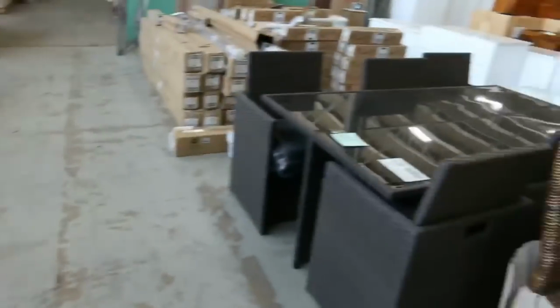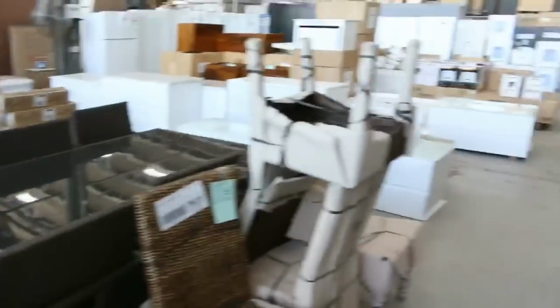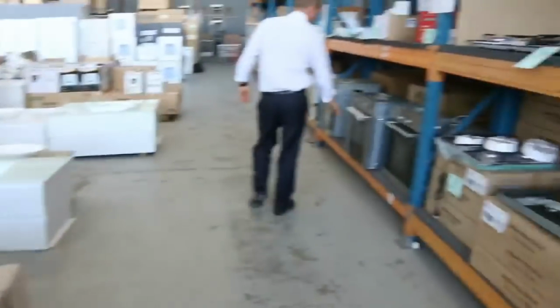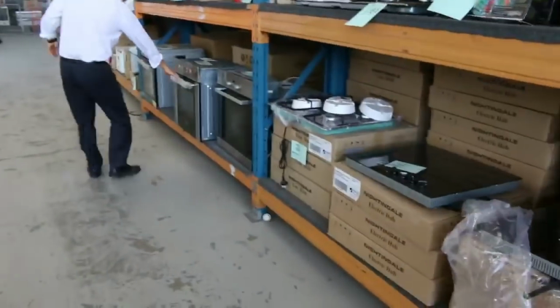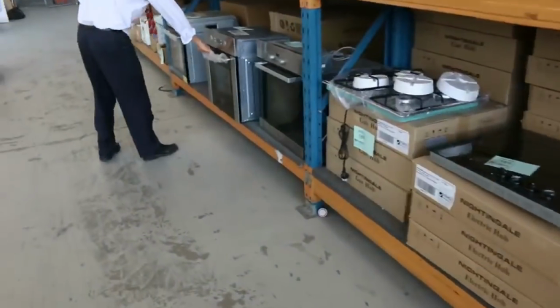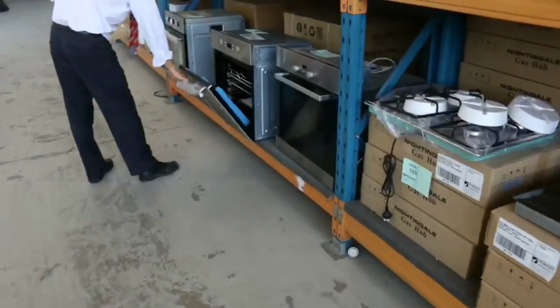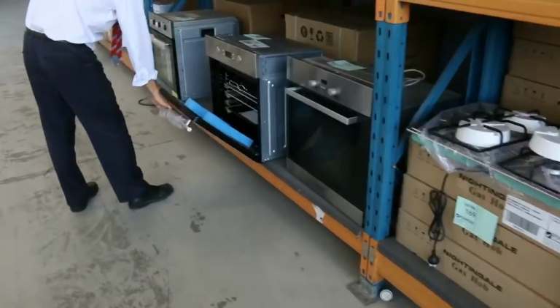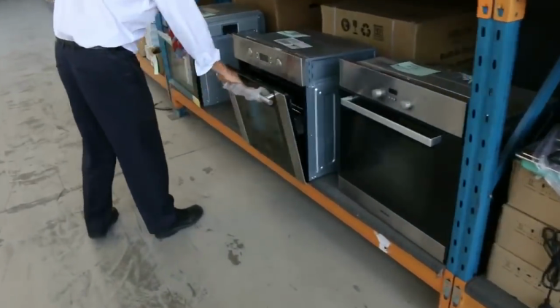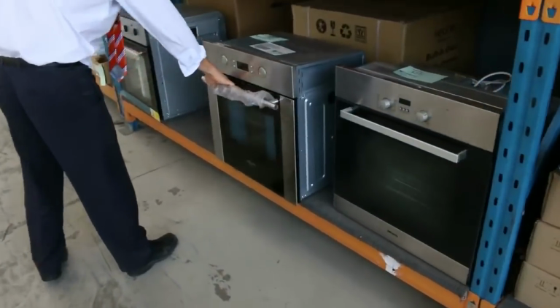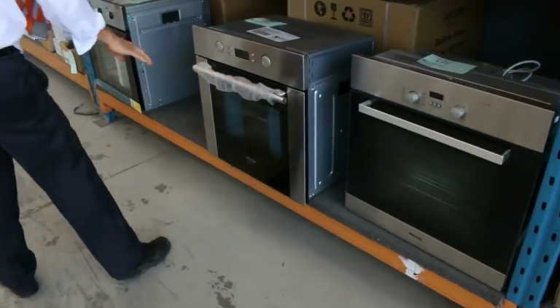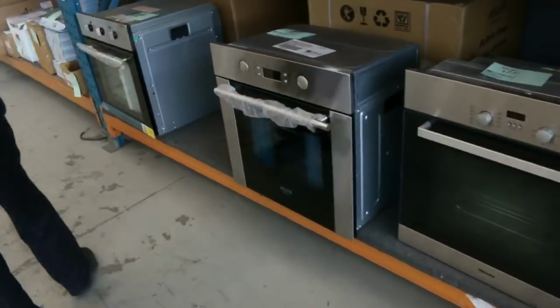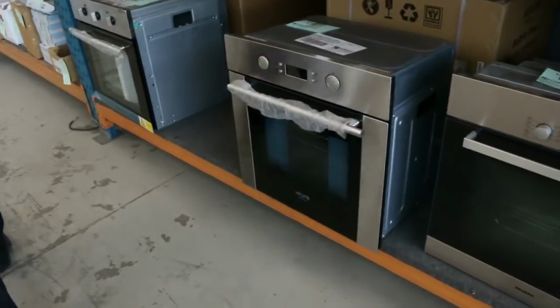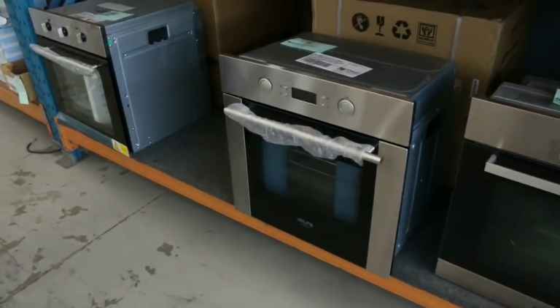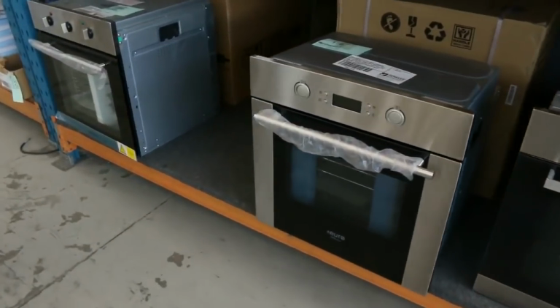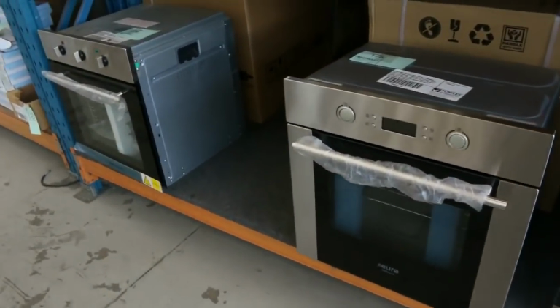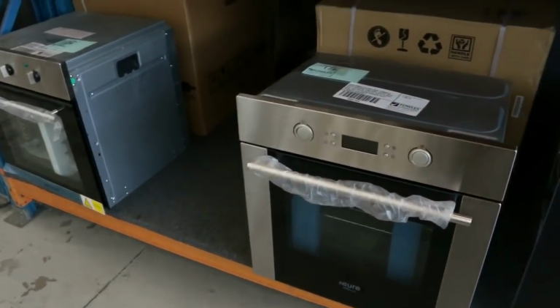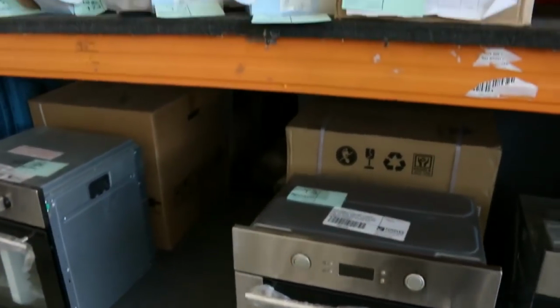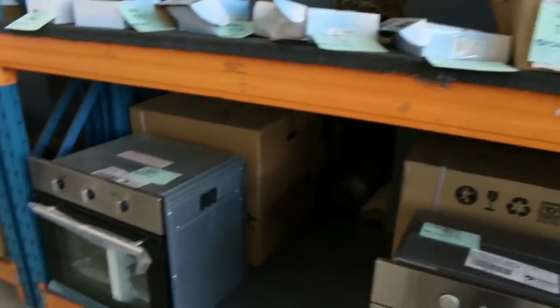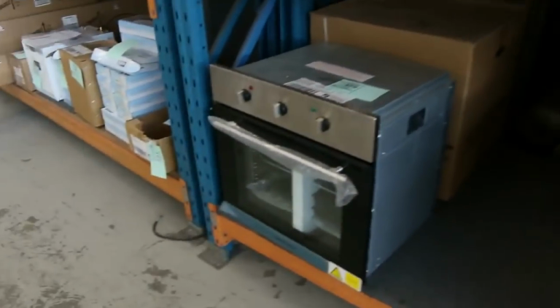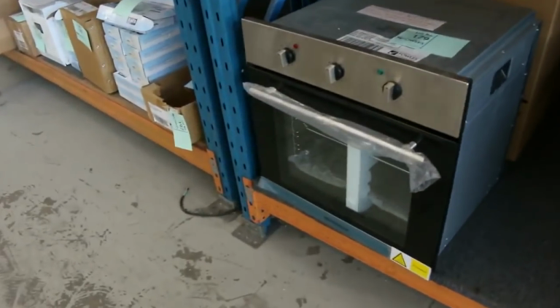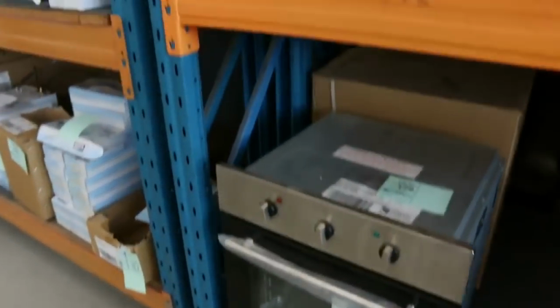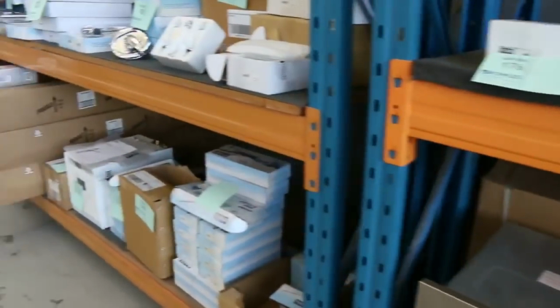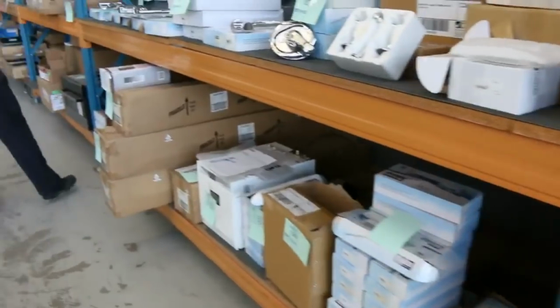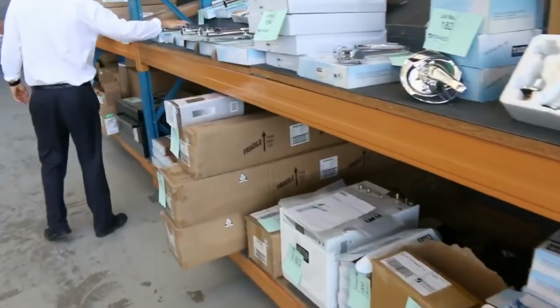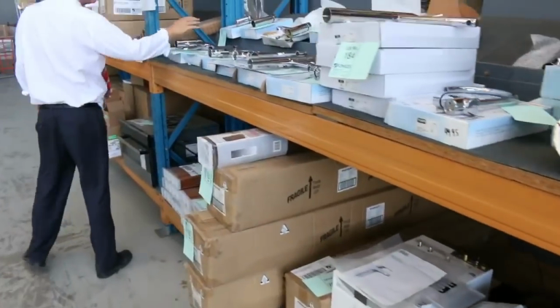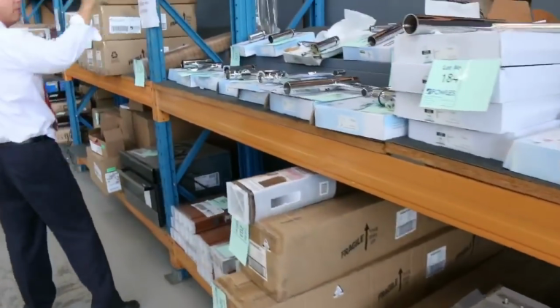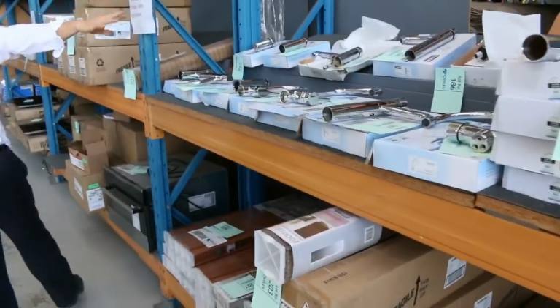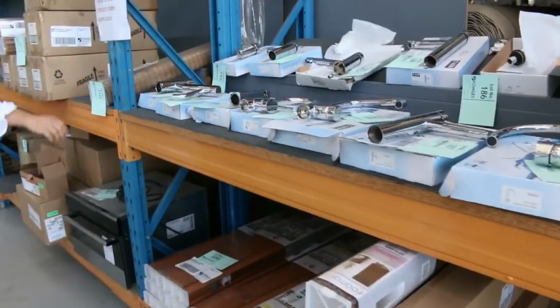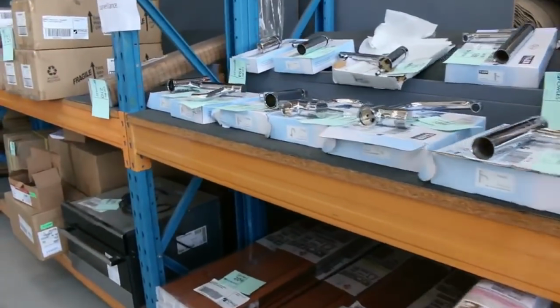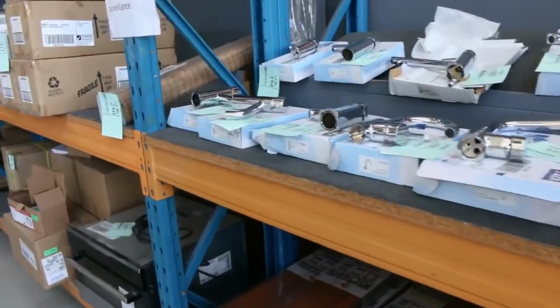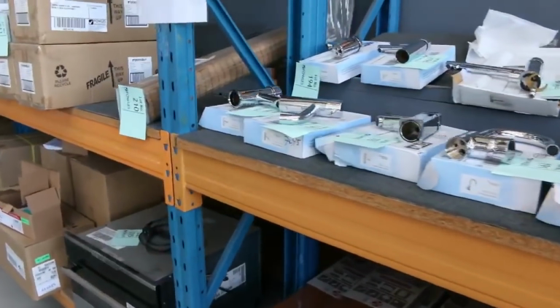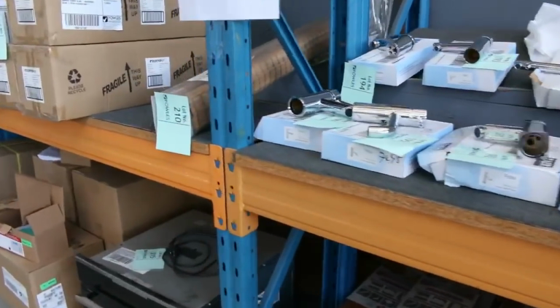There's a Euro oven there — we'll see heaps of that Euro stuff, so make sure you check the catalogue and you'll see all that Euro delivery. Loads of taps — these were really popular last week and we've got rid of a mountain of those, so there's more of those to come.